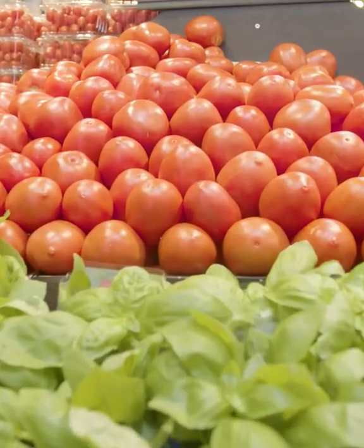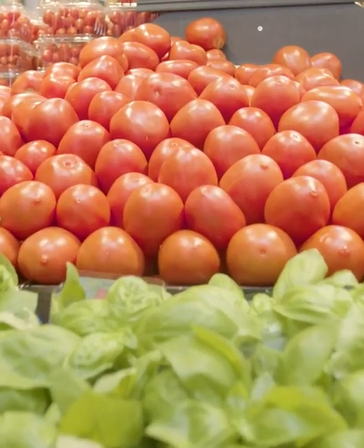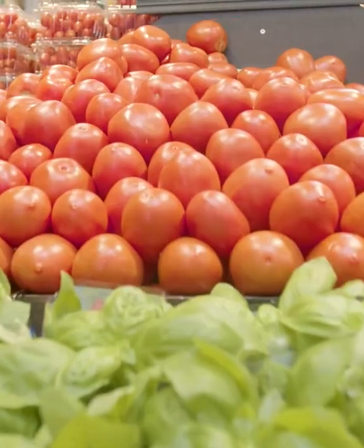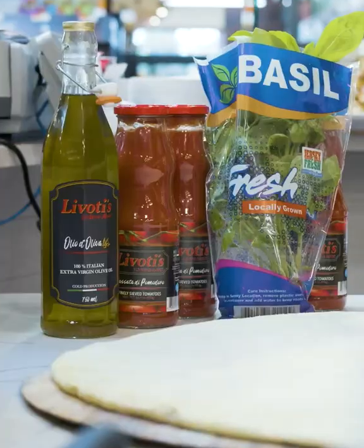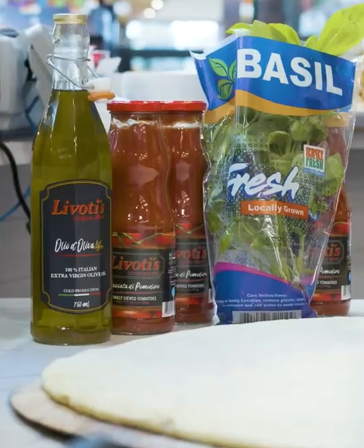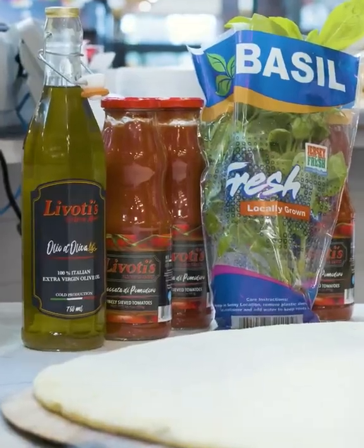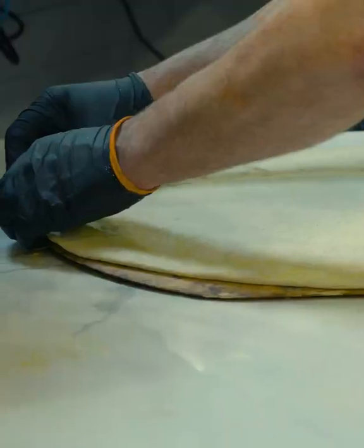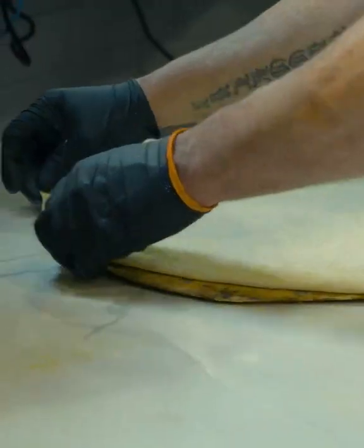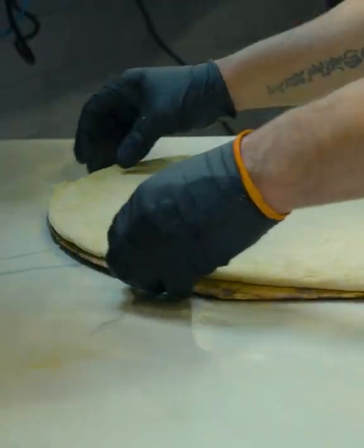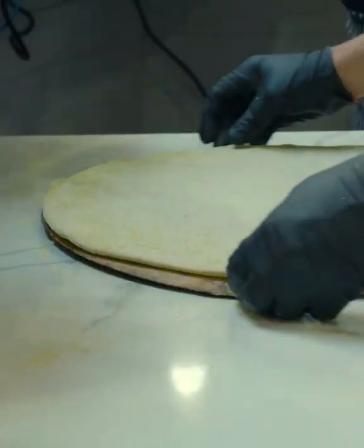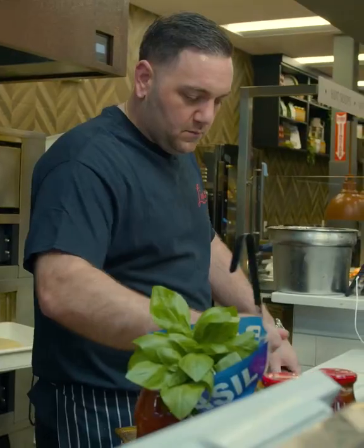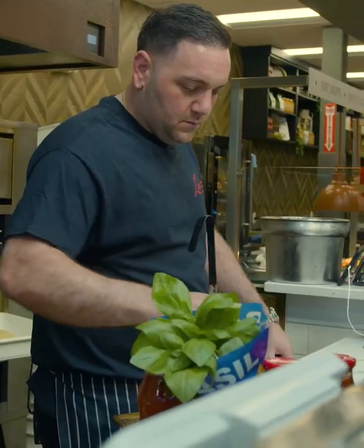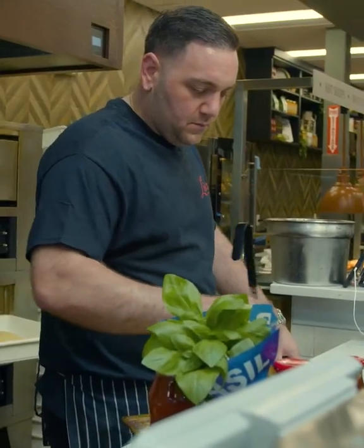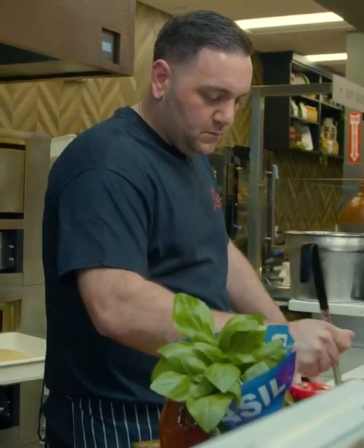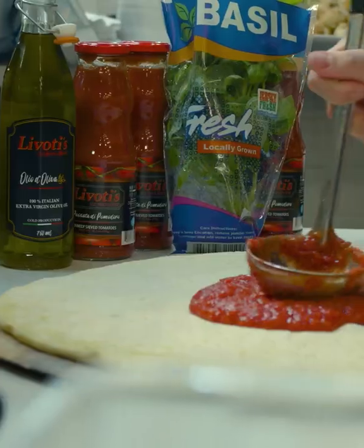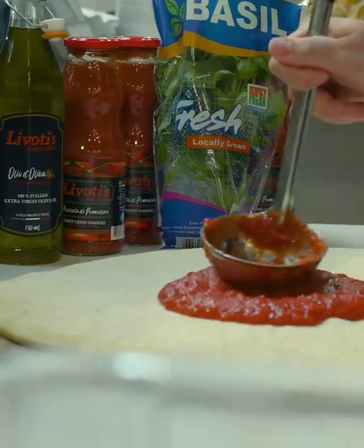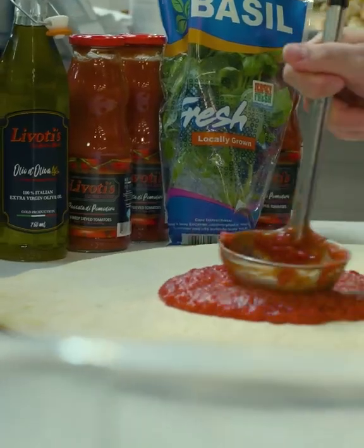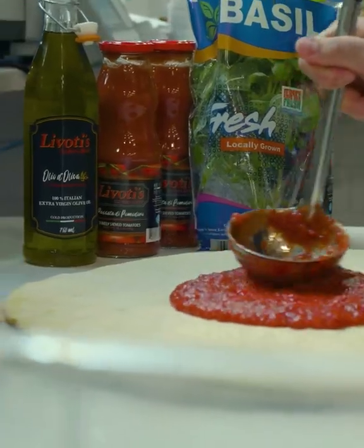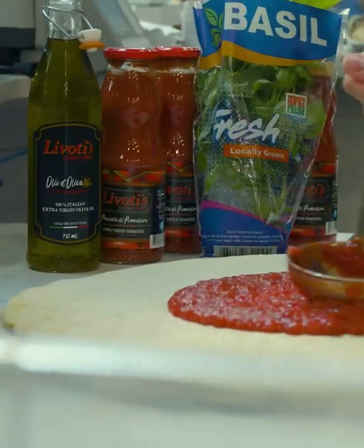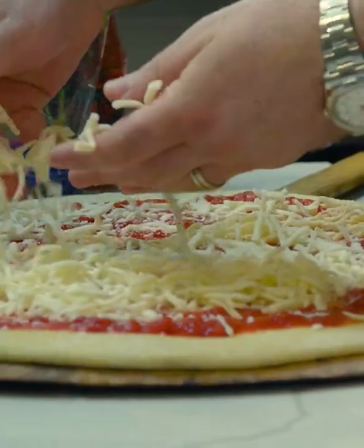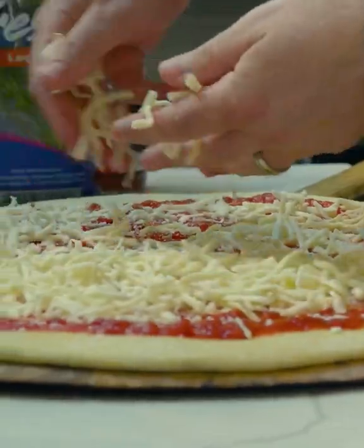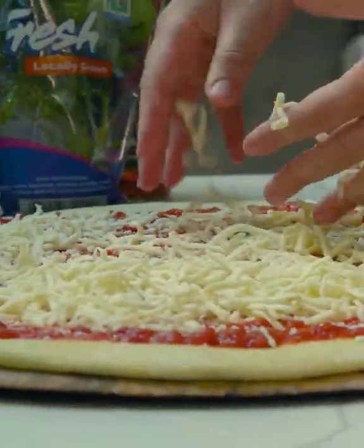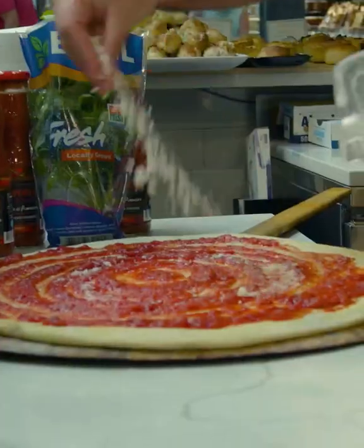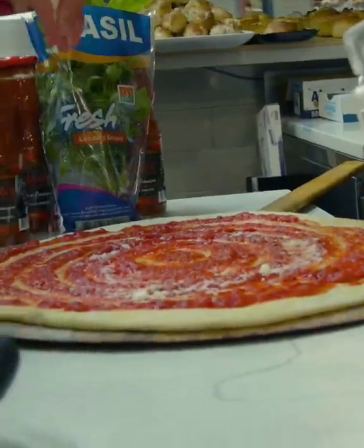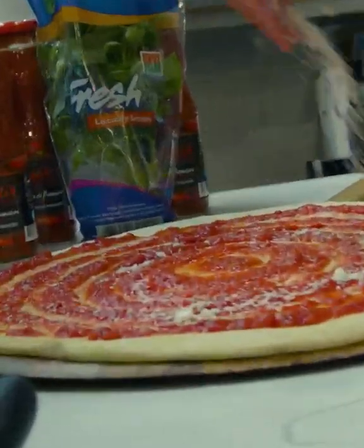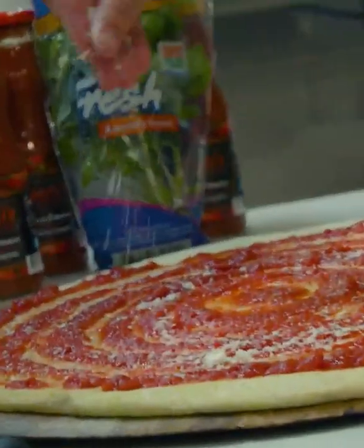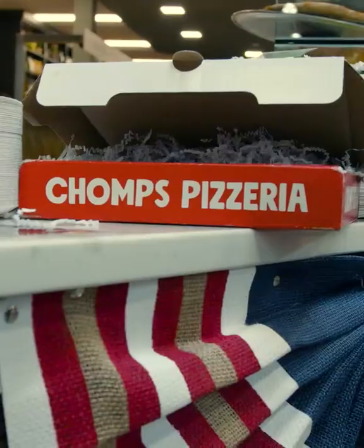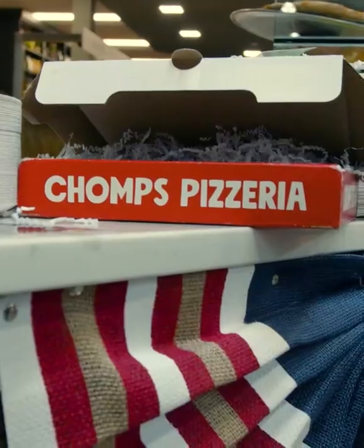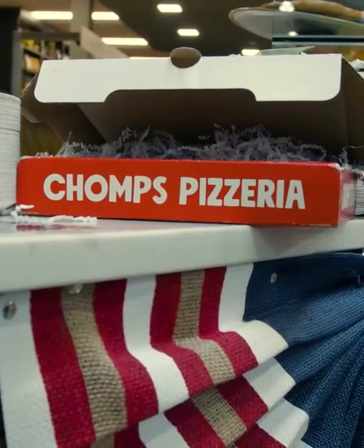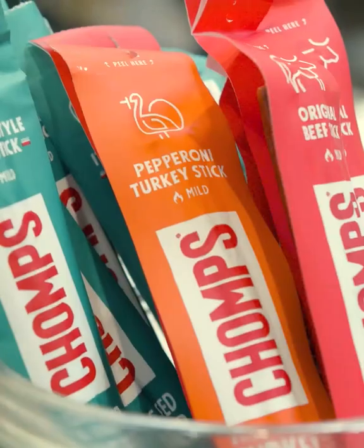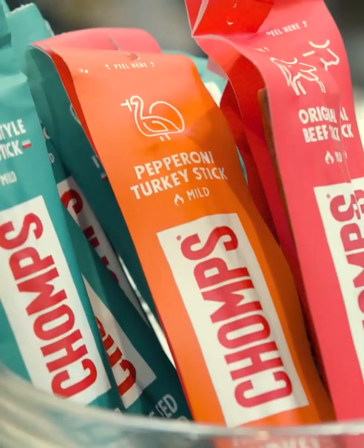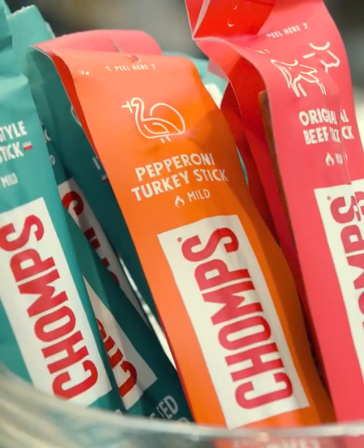We like to make pizza the authentic way. Homemade dough, fresh tomato sauce, the best quality shredded mozzarella on the market. And then, of course, Chomps Turkey Pepperoni Meat Stick.